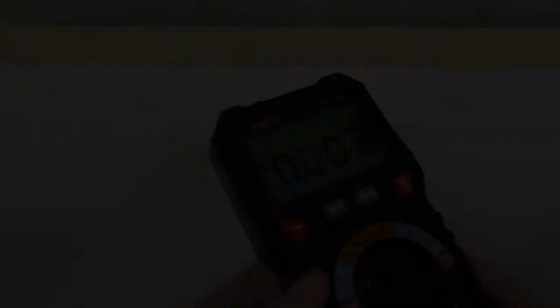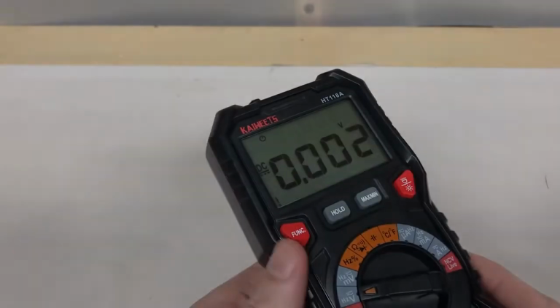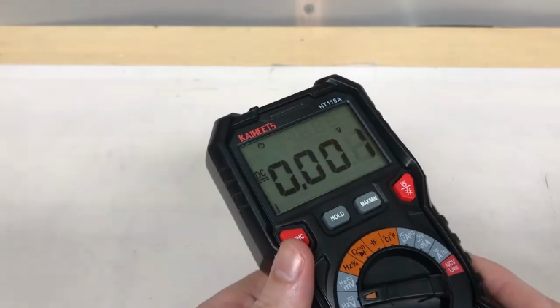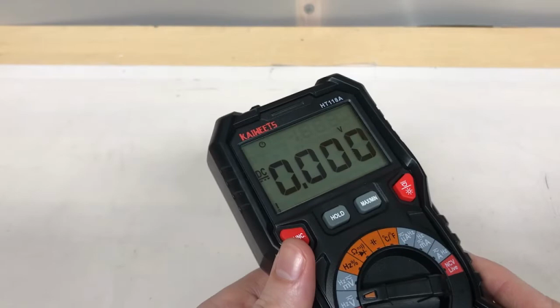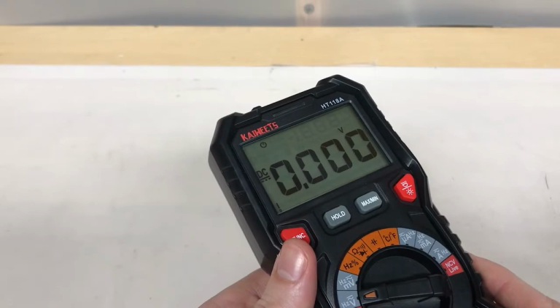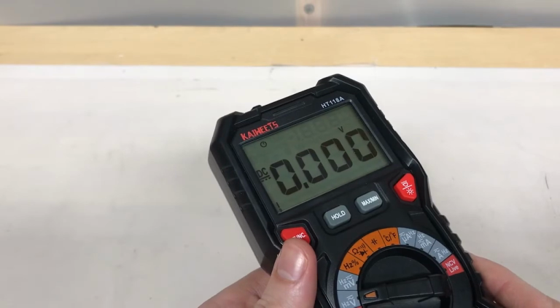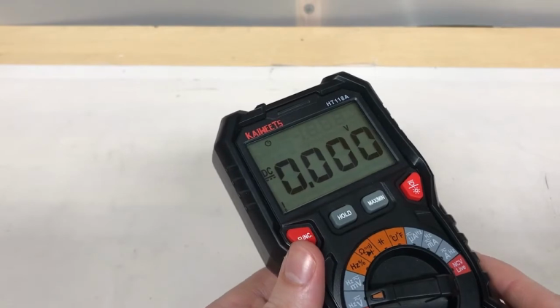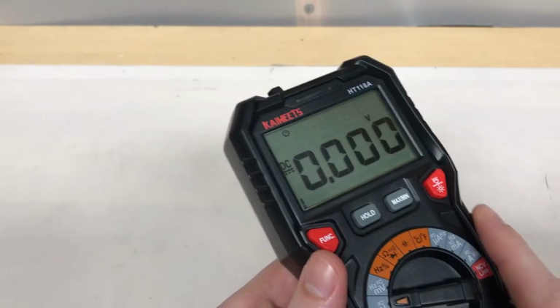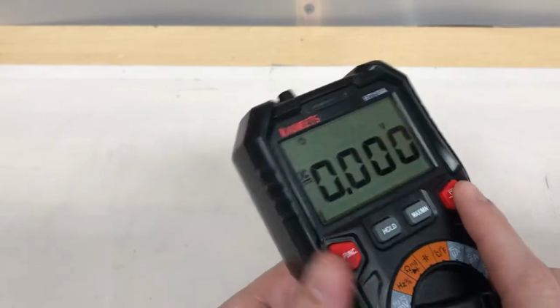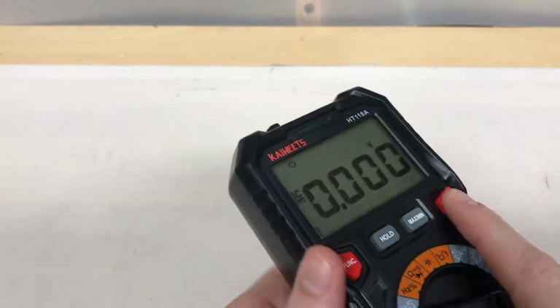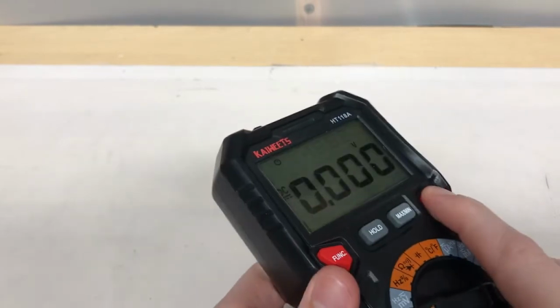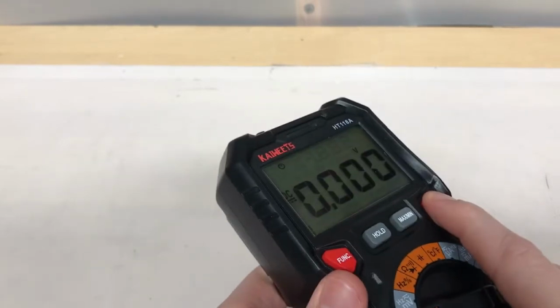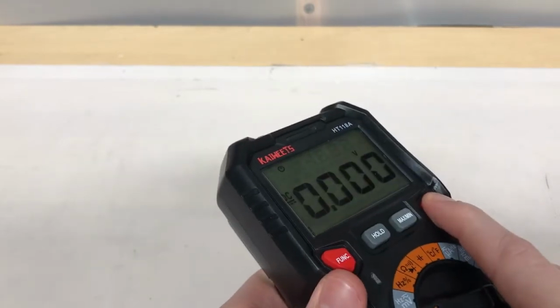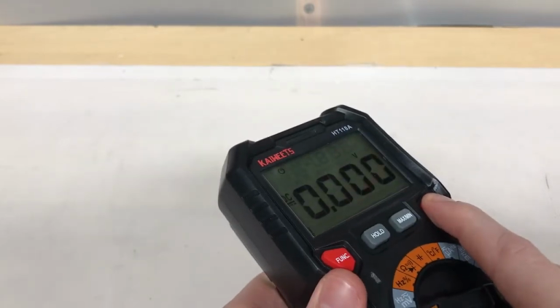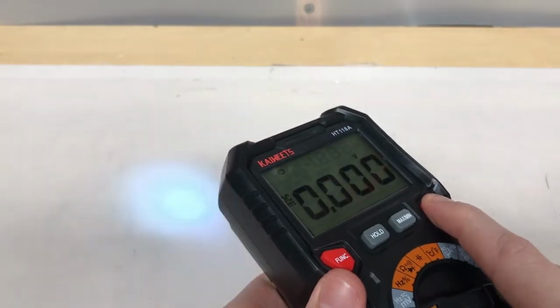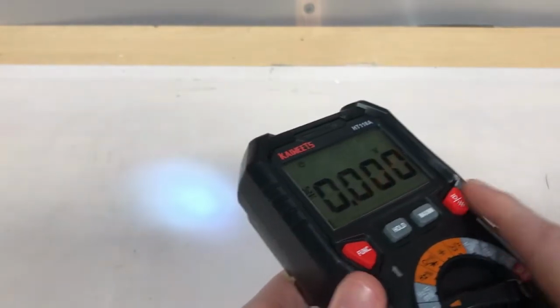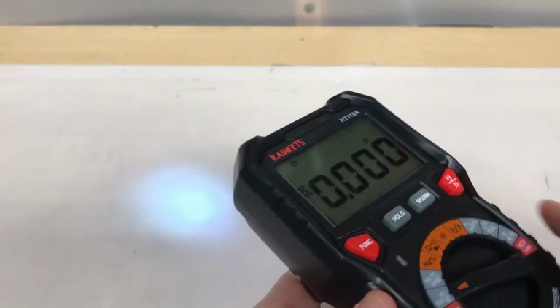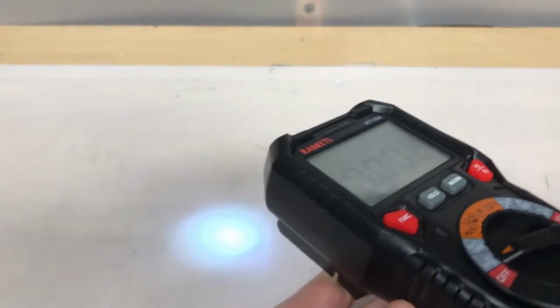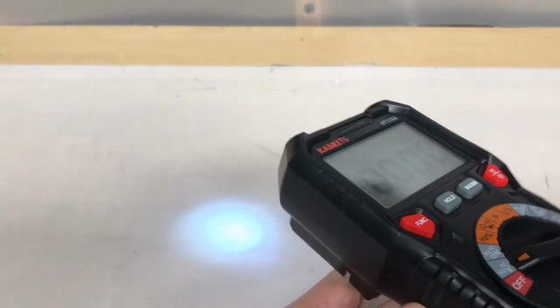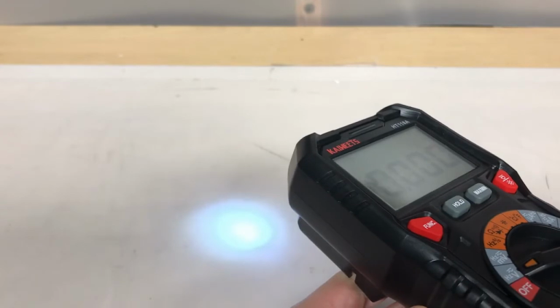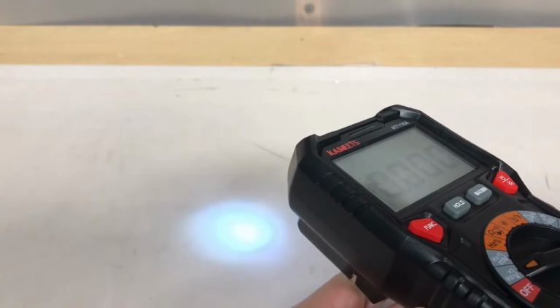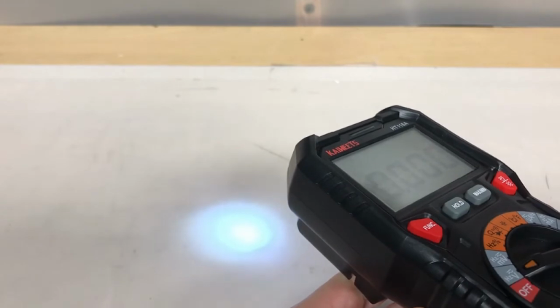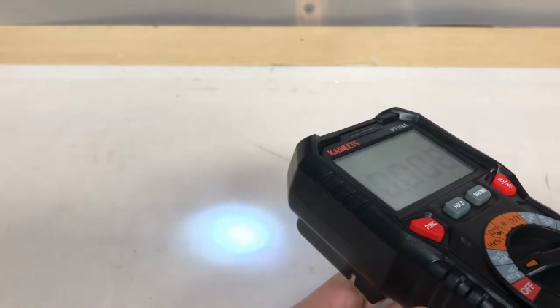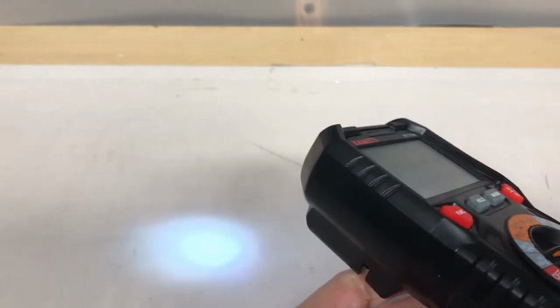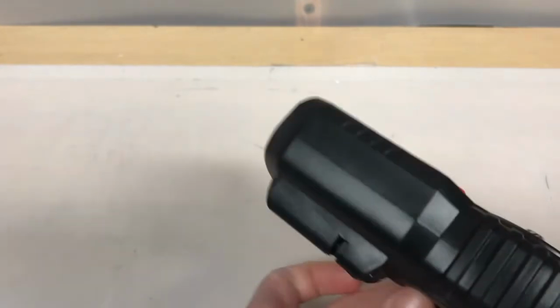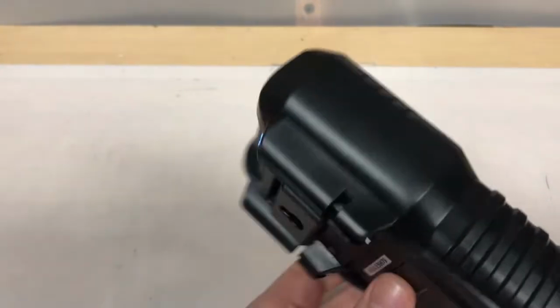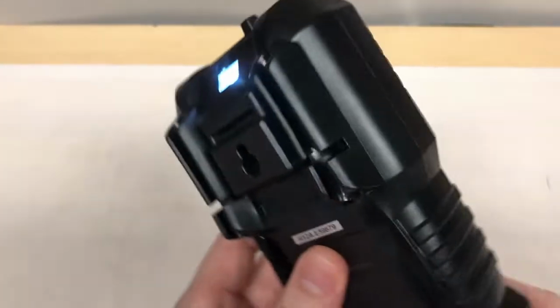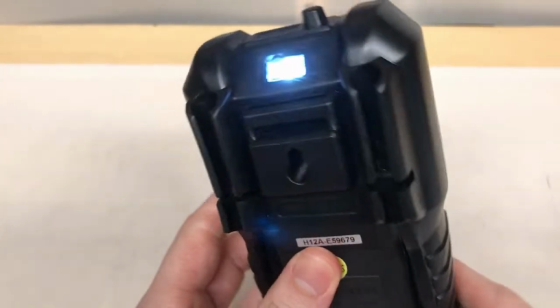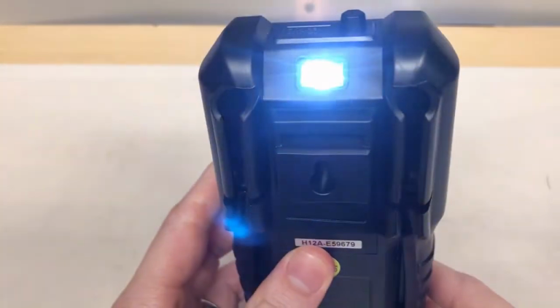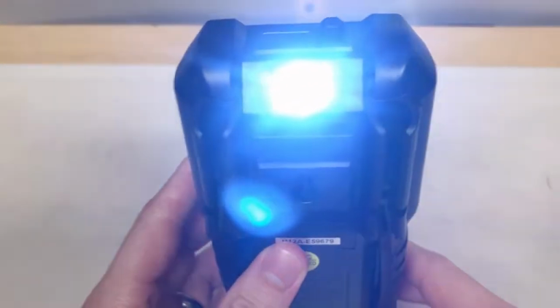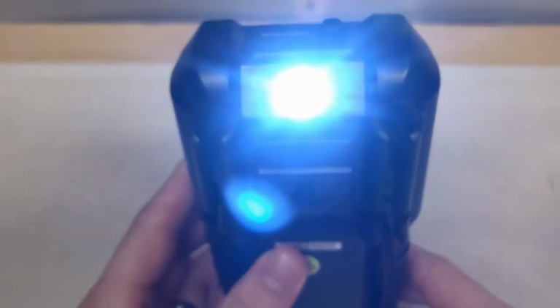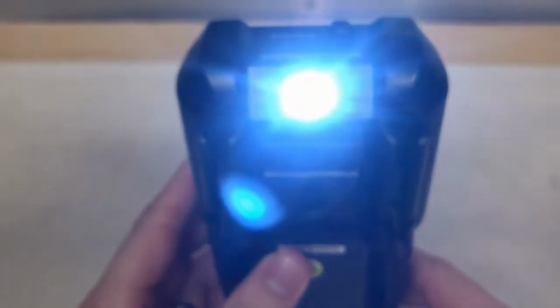Pro number eight is the built-in flashlight that this meter has. It's not extremely bright, but it's never a bad thing to have an extra light source around.